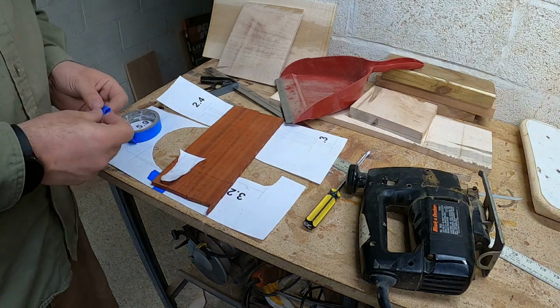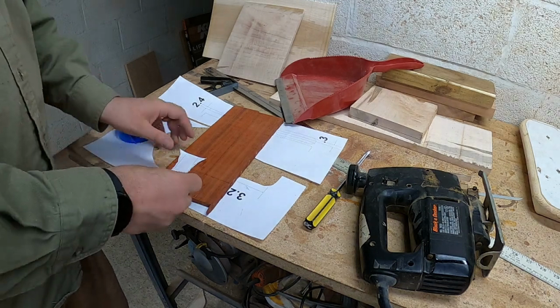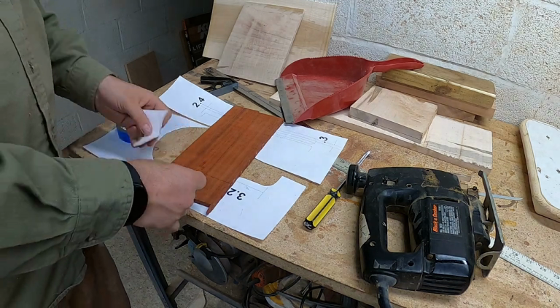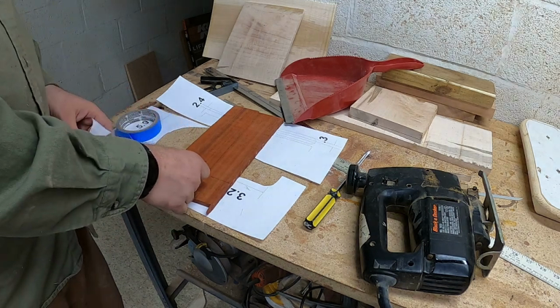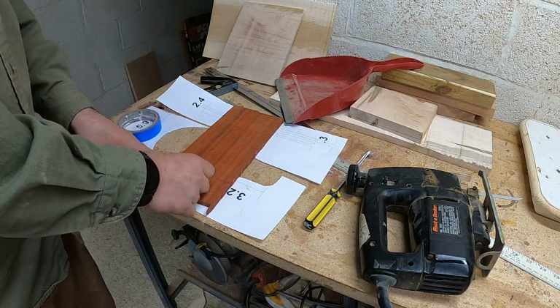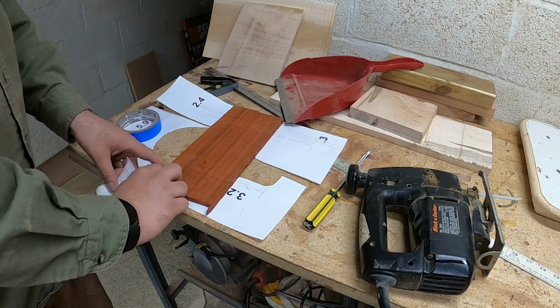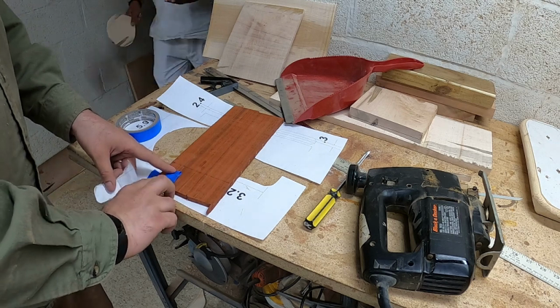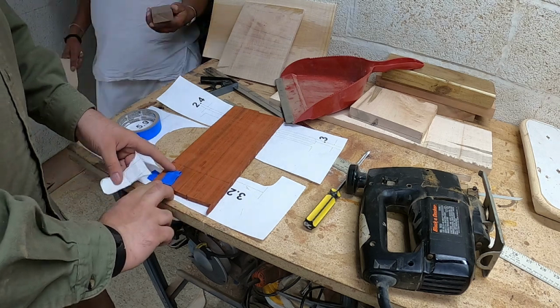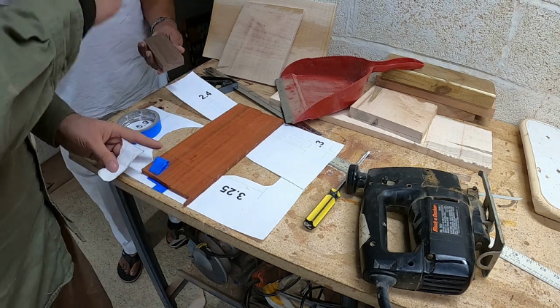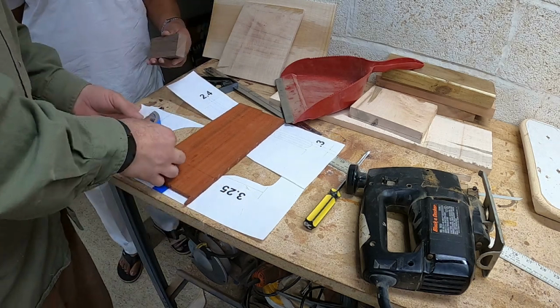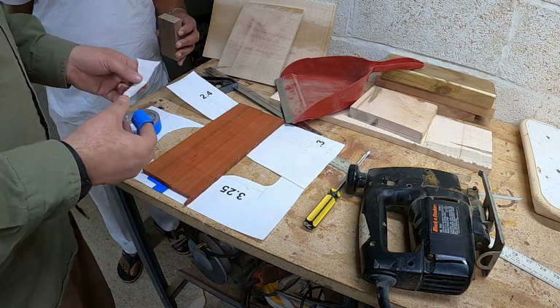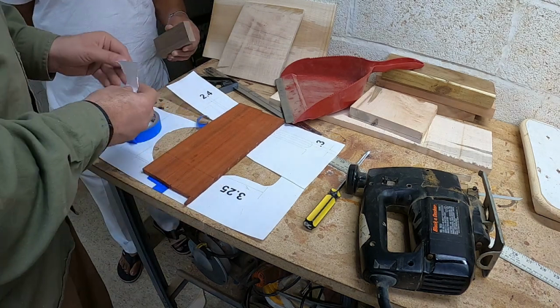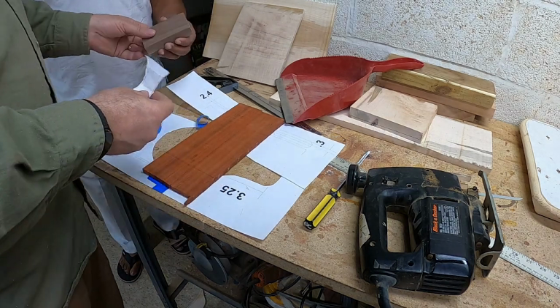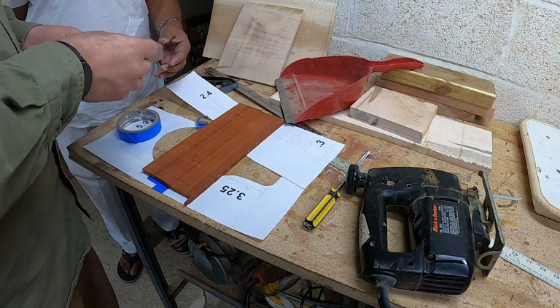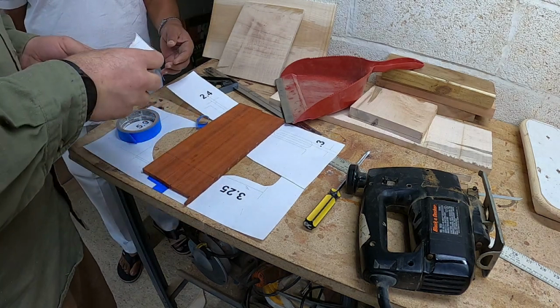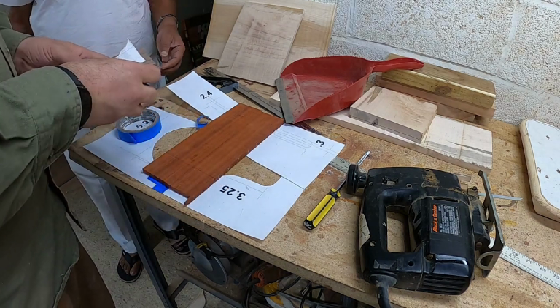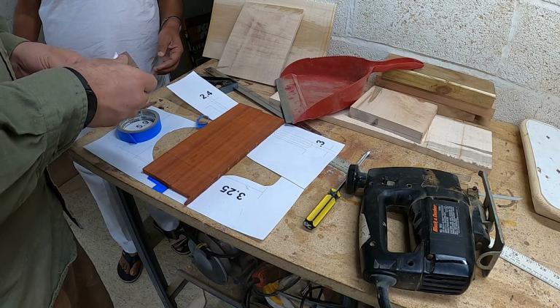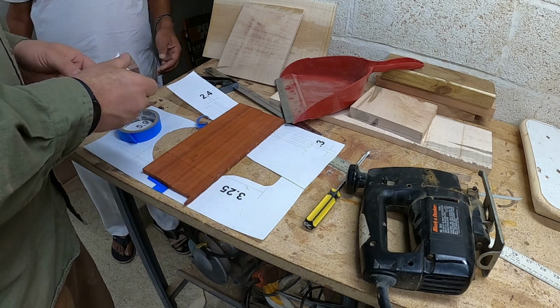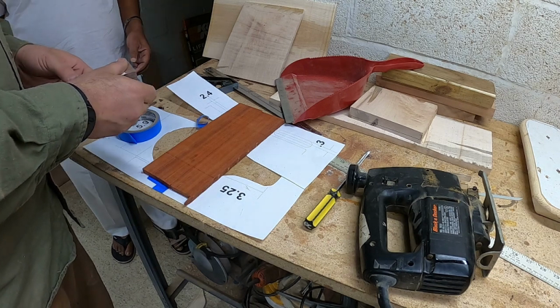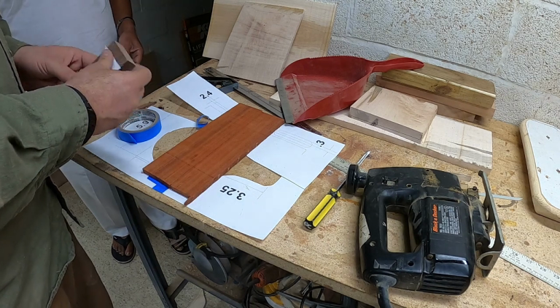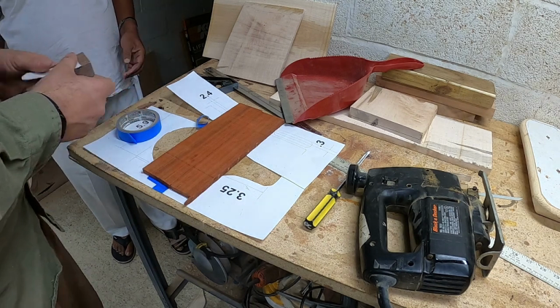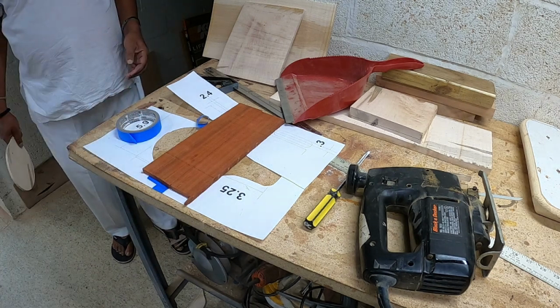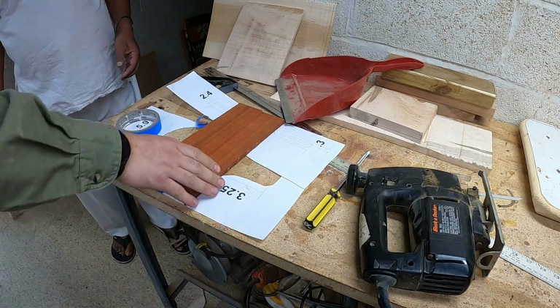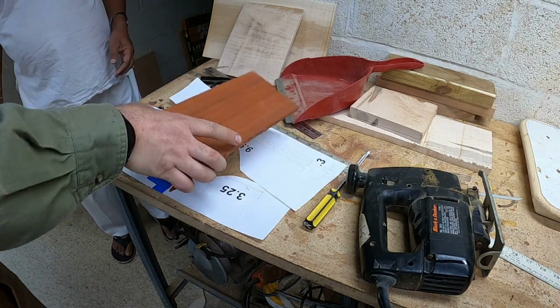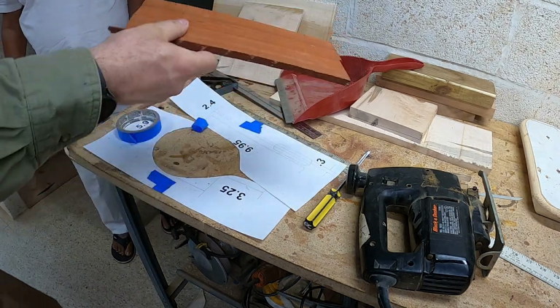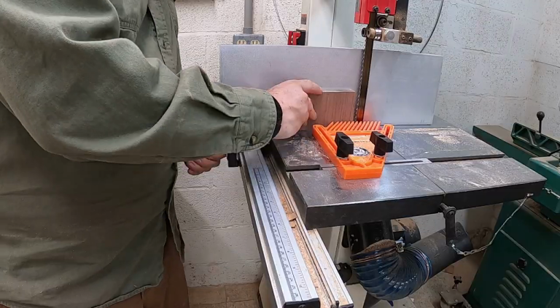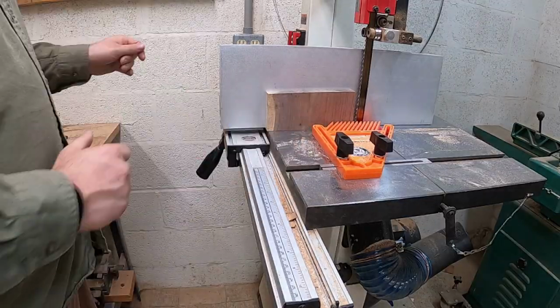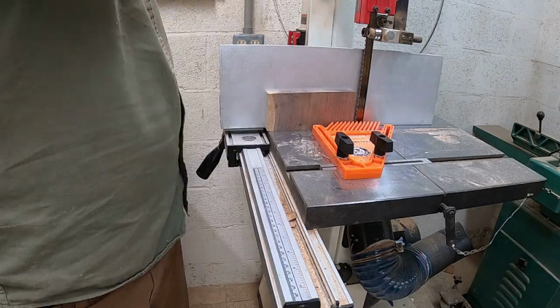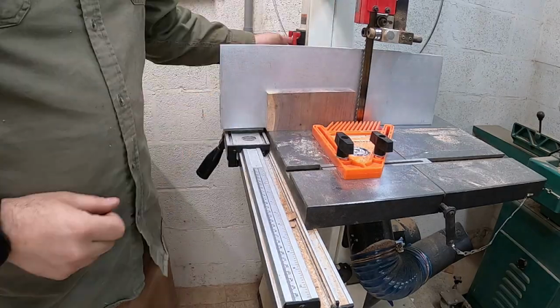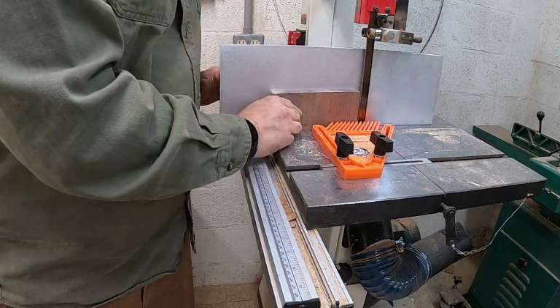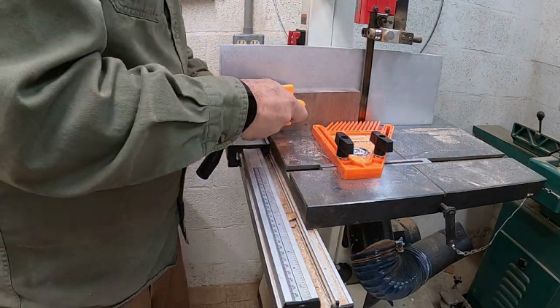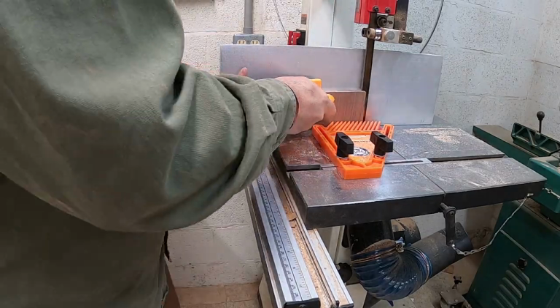So initially, I was going to use this padauk that I had already kind of cut to the right size. But Baba took out a piece of walnut that looked really nice, and we decided to go ahead and make the handle out of walnut.